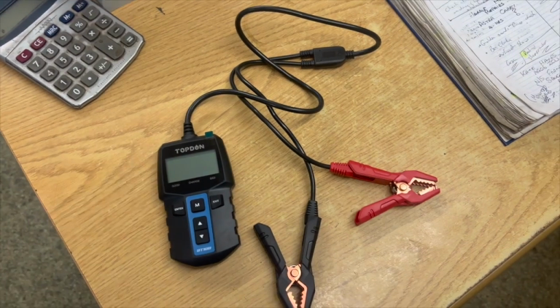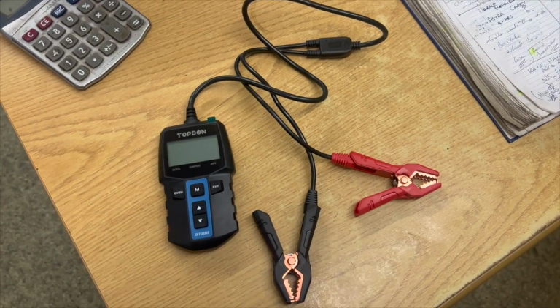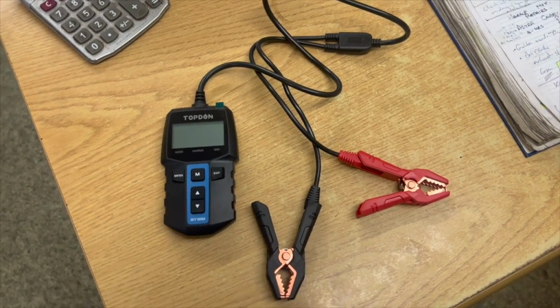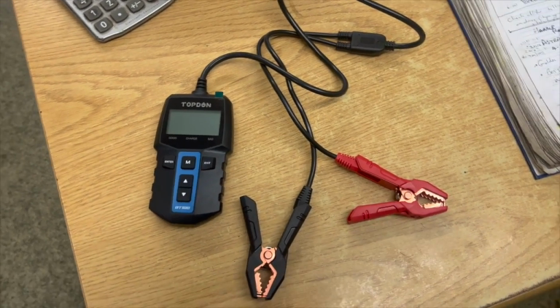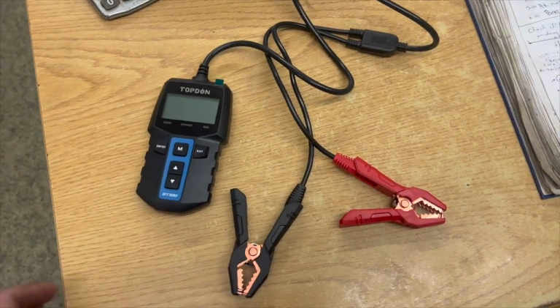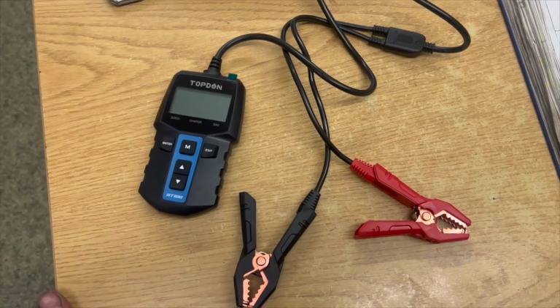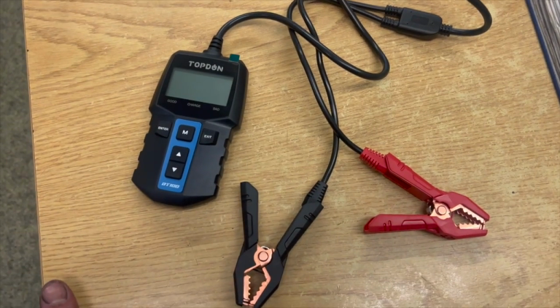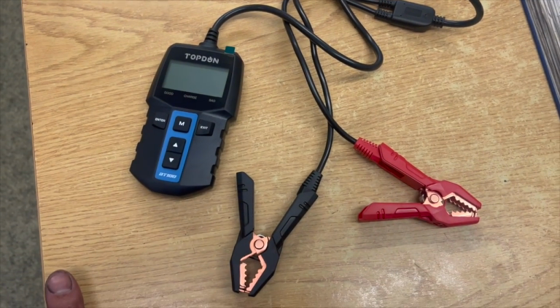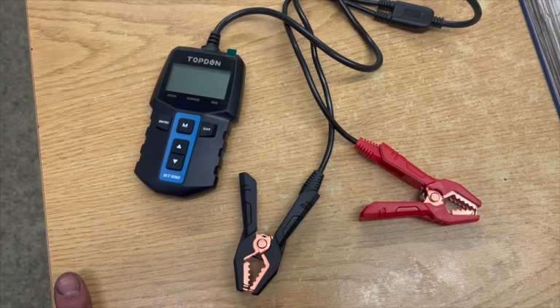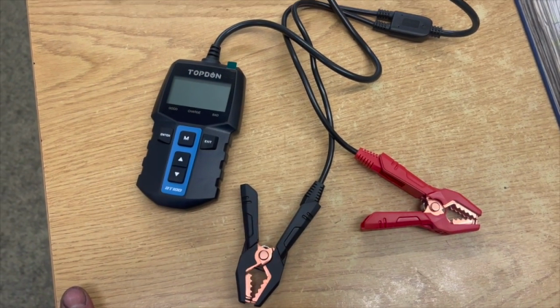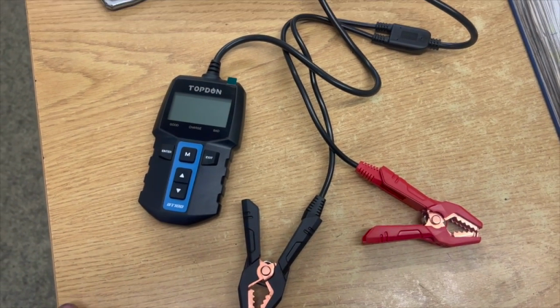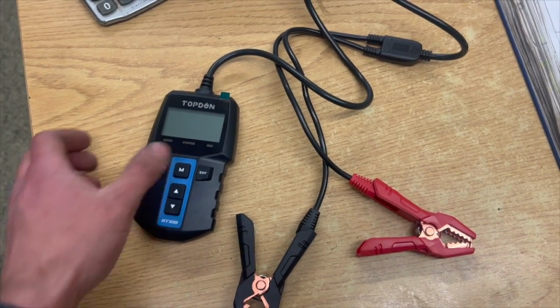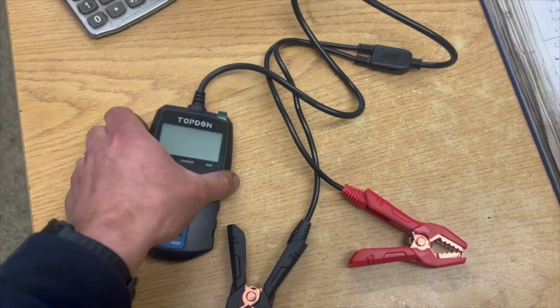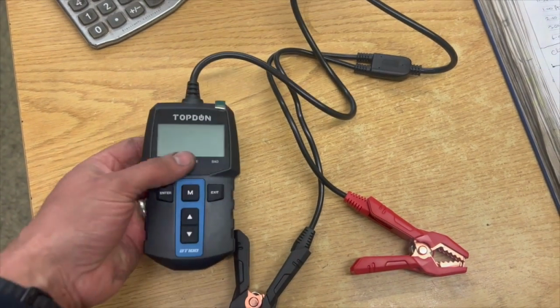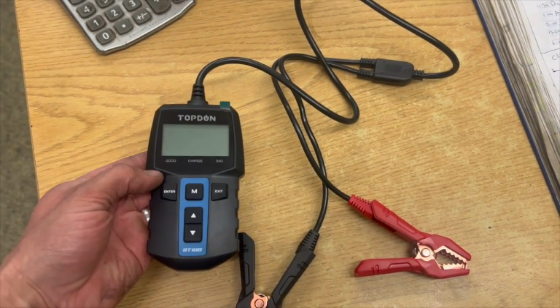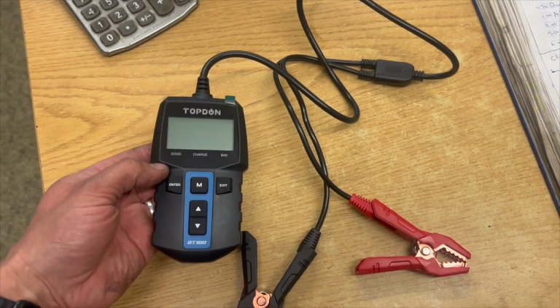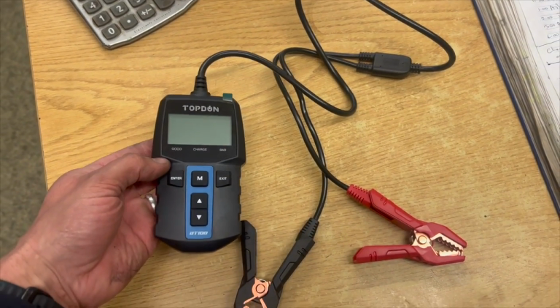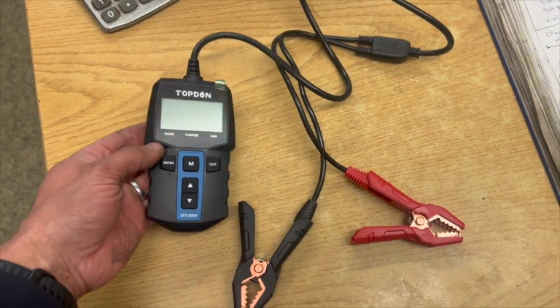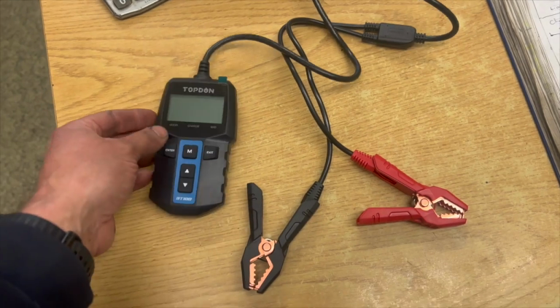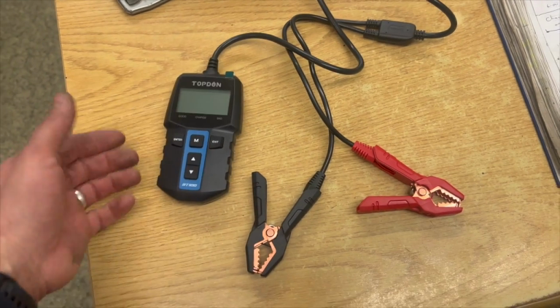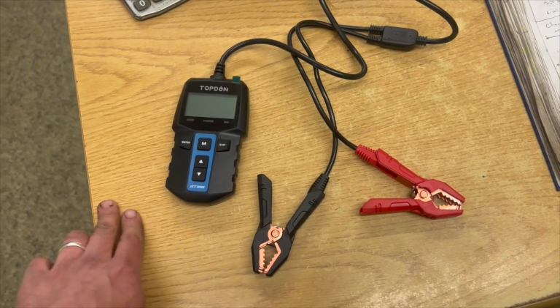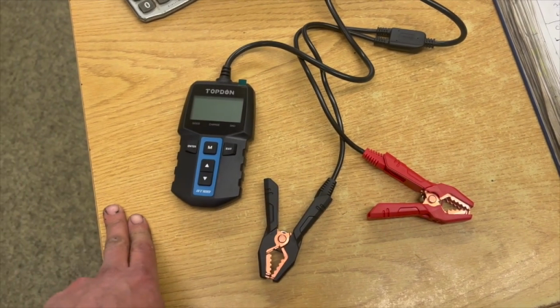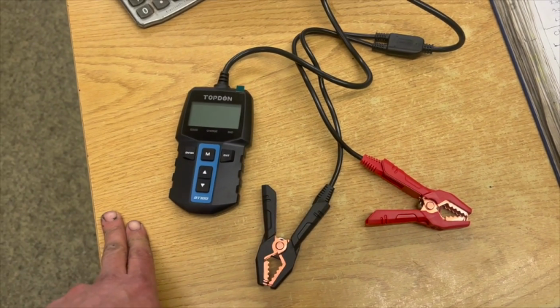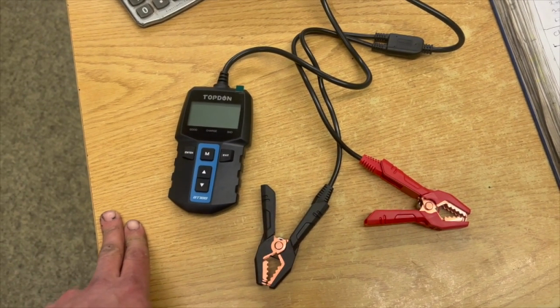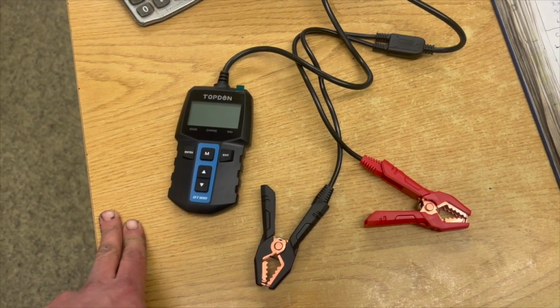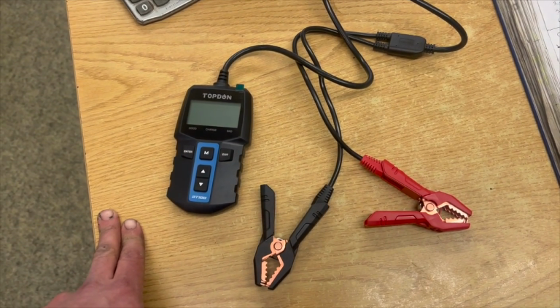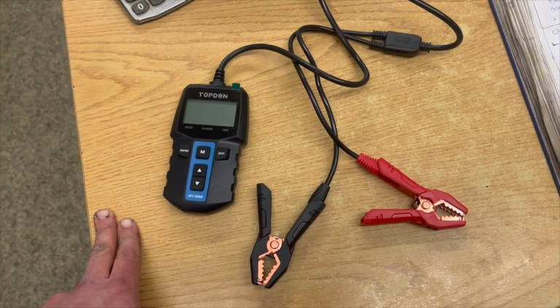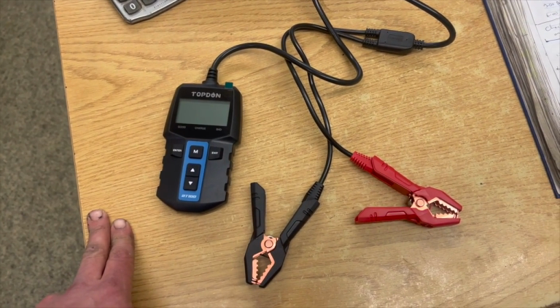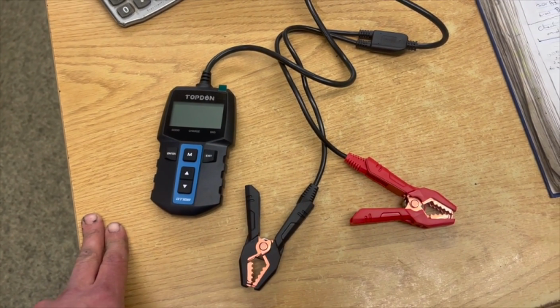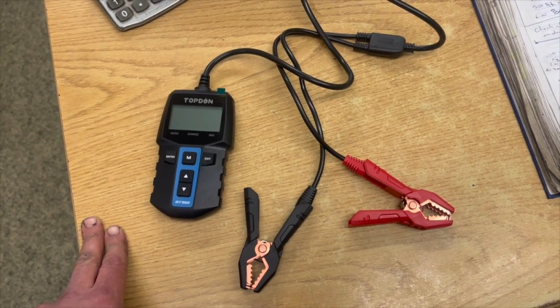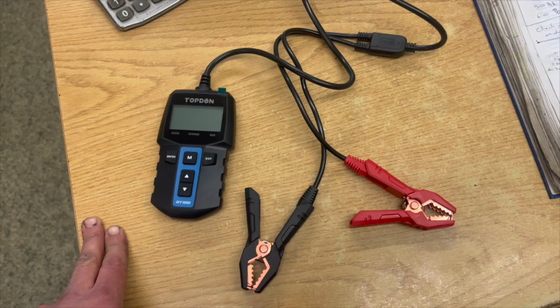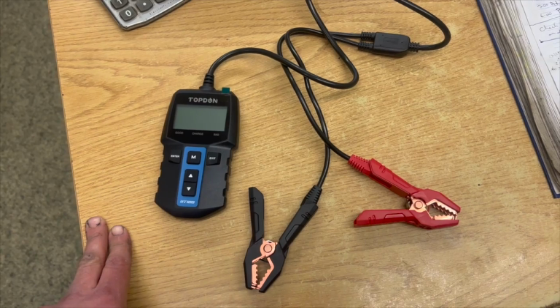Welcome to another video from DIY Daily. Just received a new product from Topdom, the BT100 battery tester. I've used it quite a few times, I've had it for a couple of weeks now, so just thought I'd put together a review on the unit.